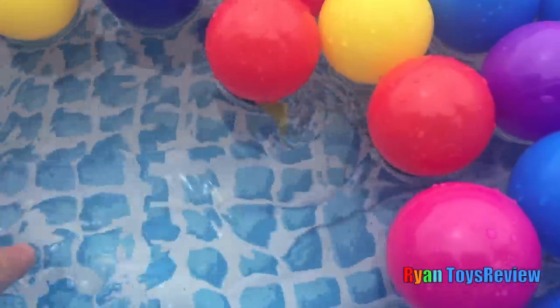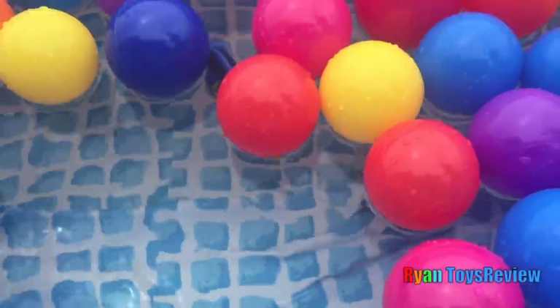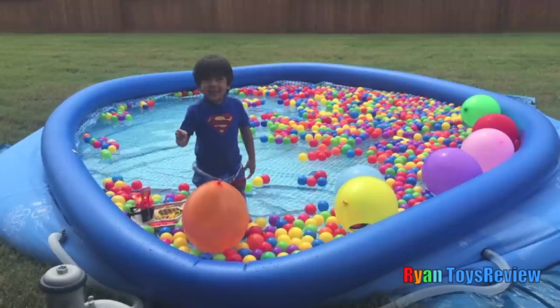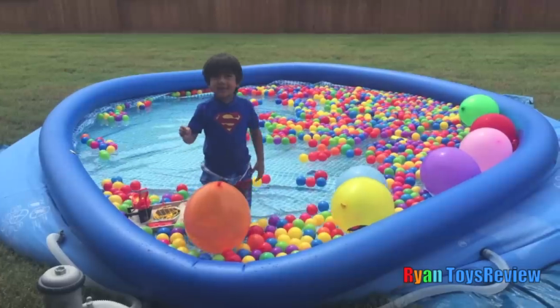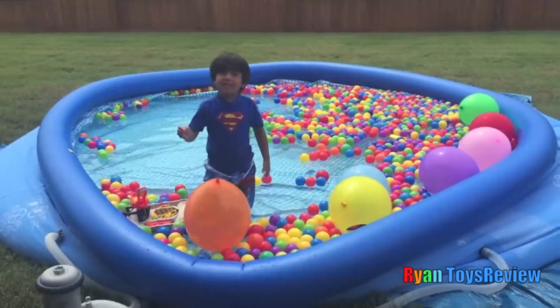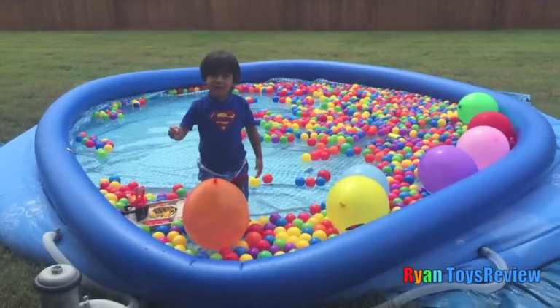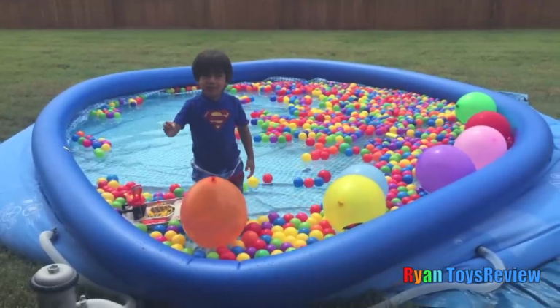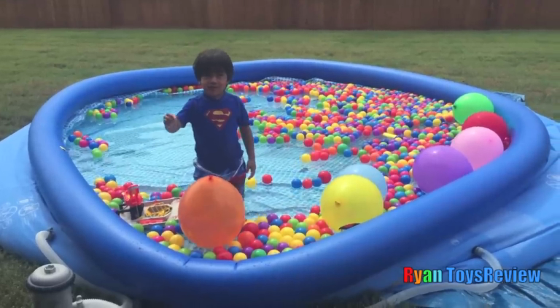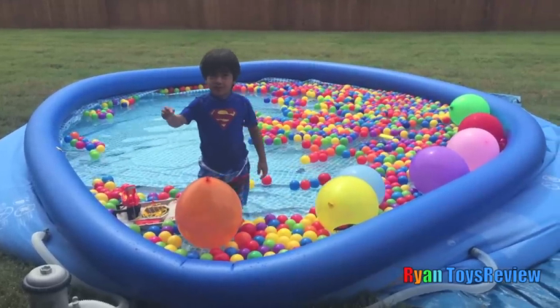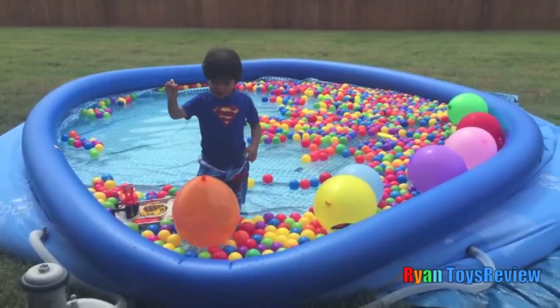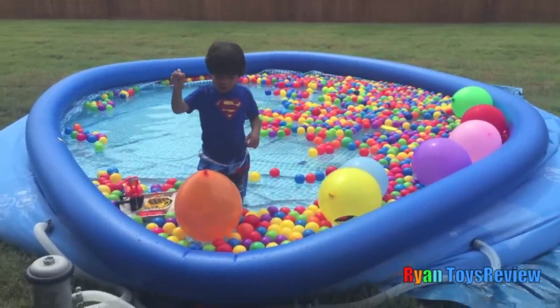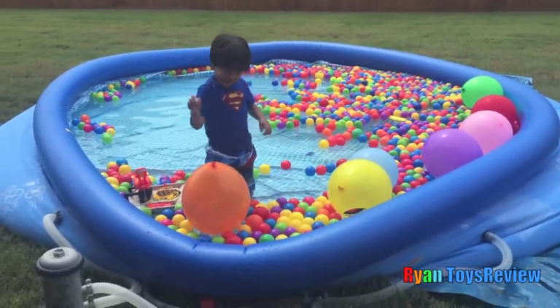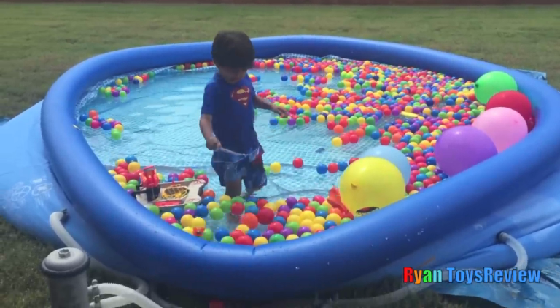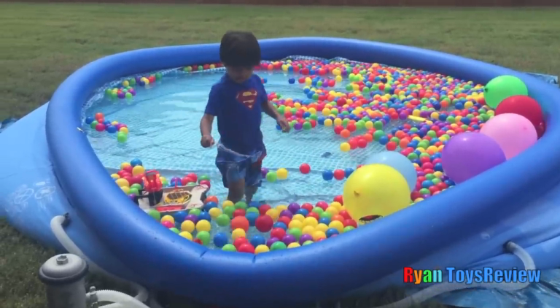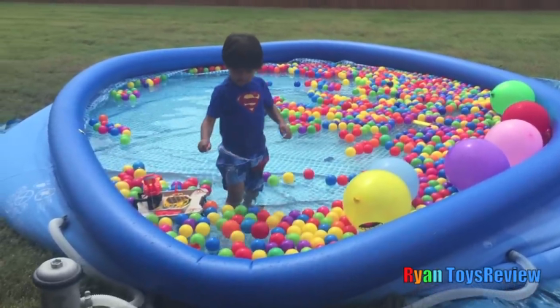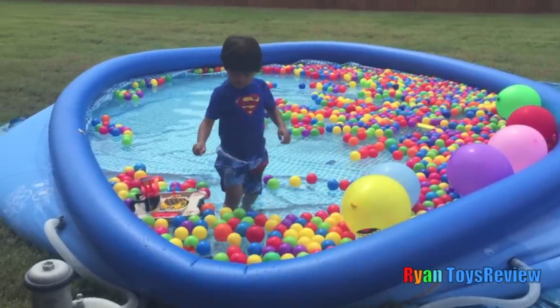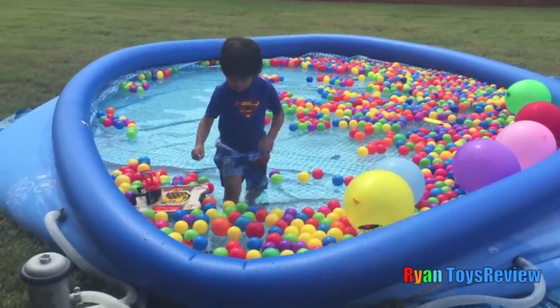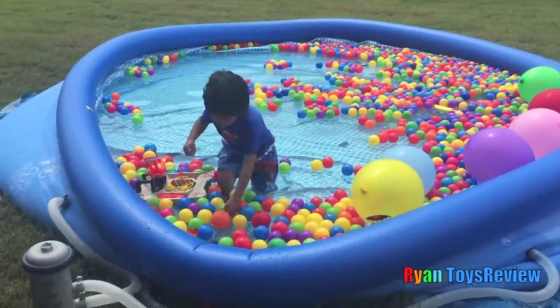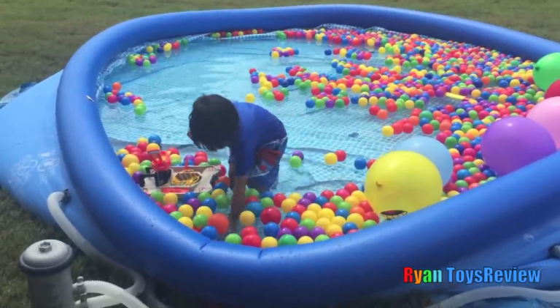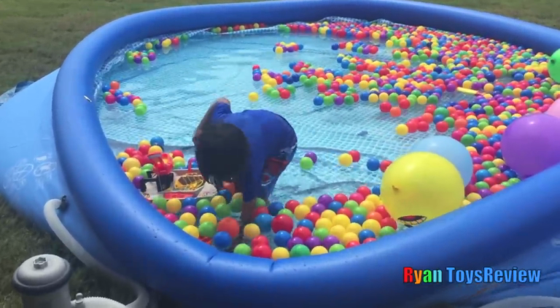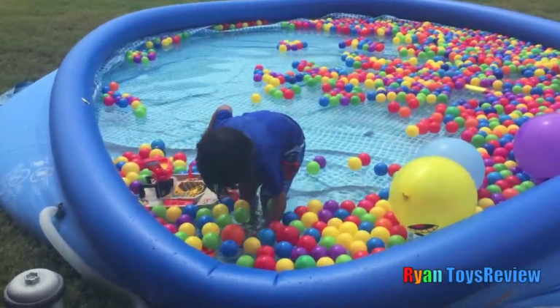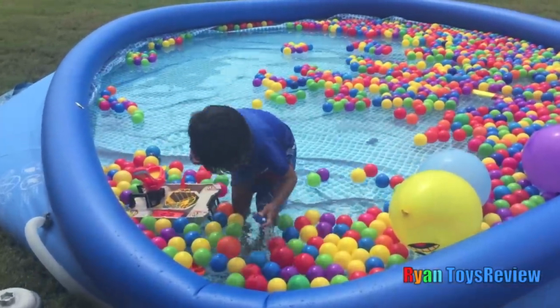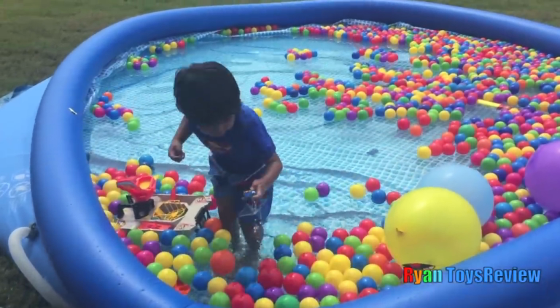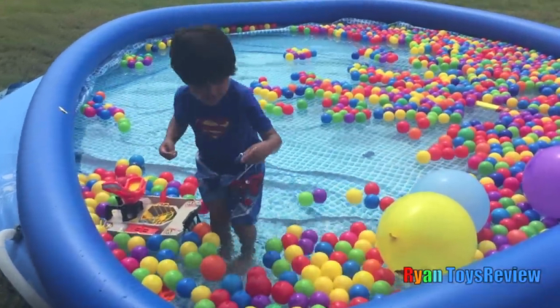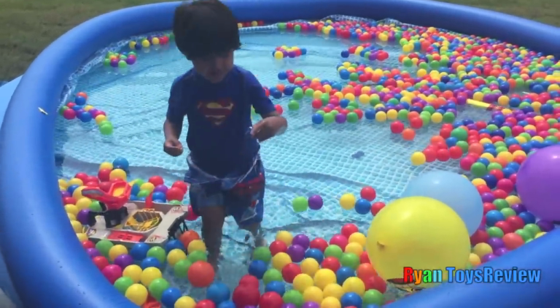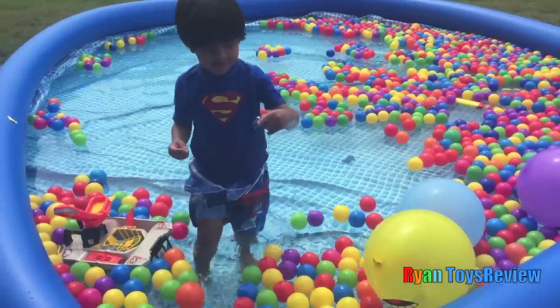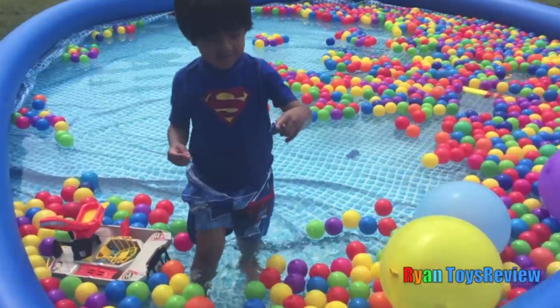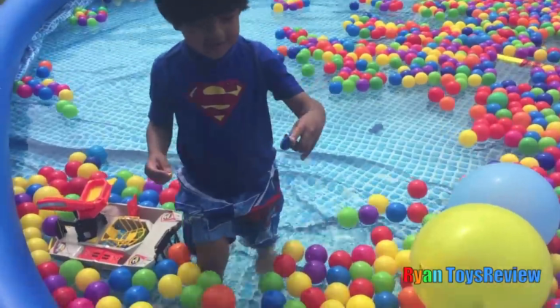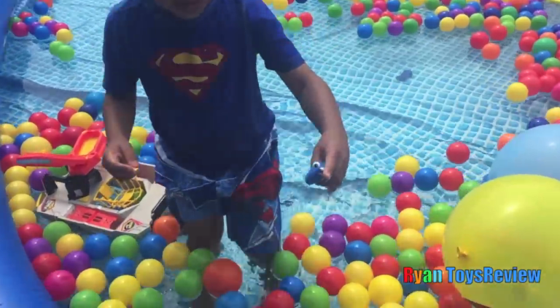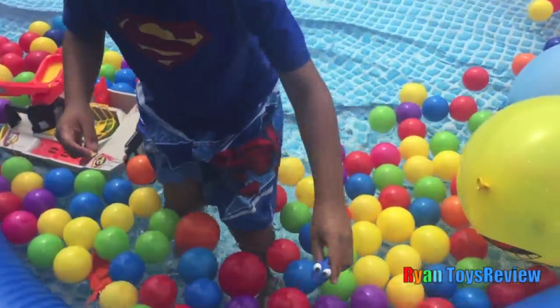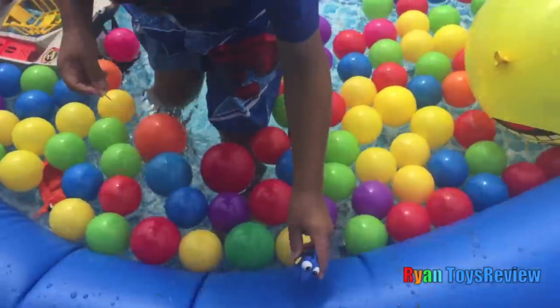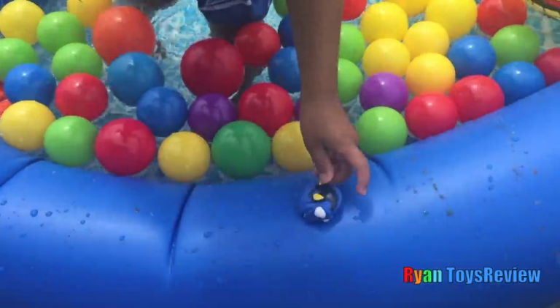Now we're gonna pop the balloon for surprise toys! Whoa! Whoa! We got Dory! Hi there, Dory! So cute!